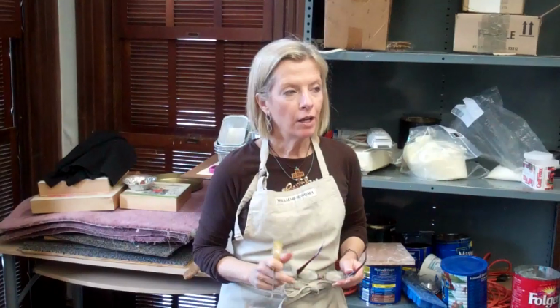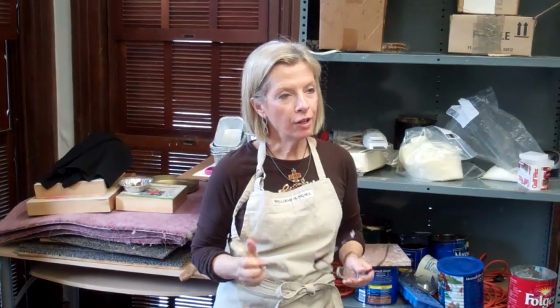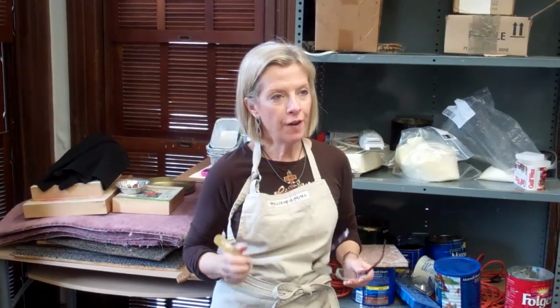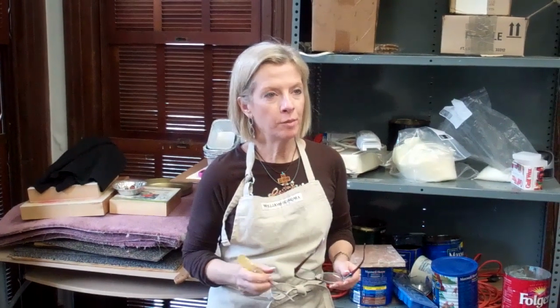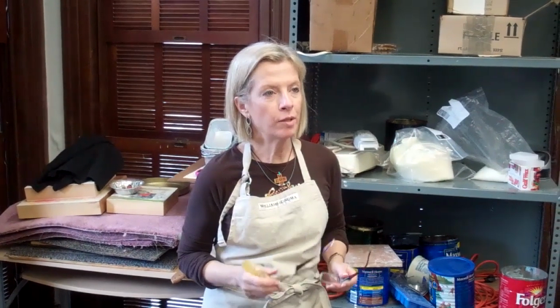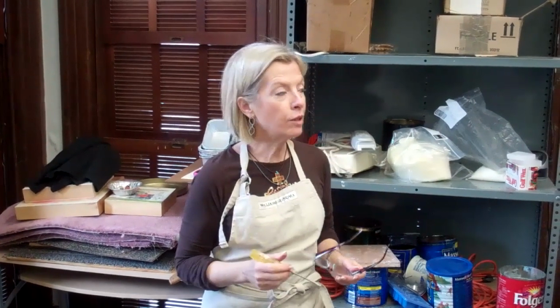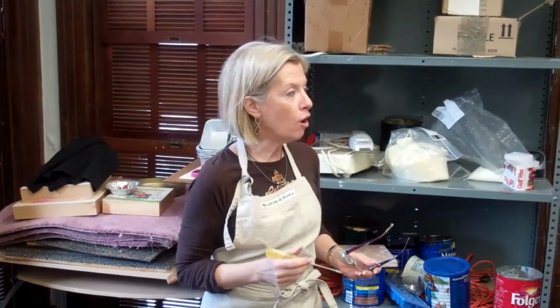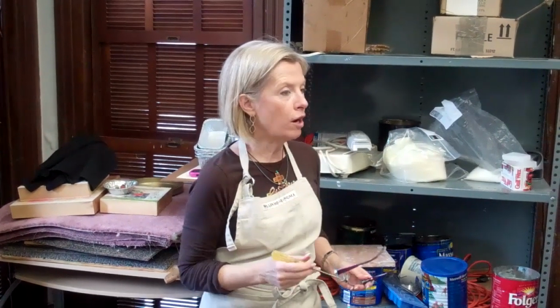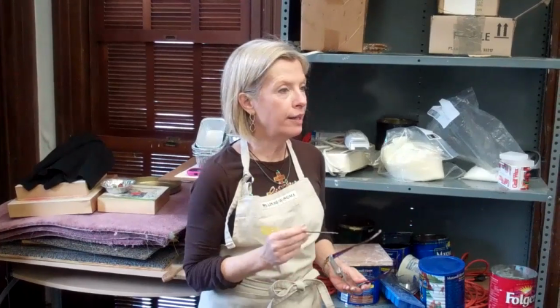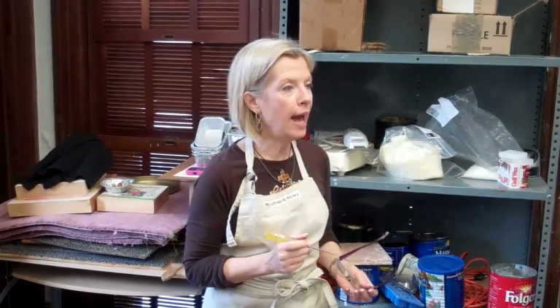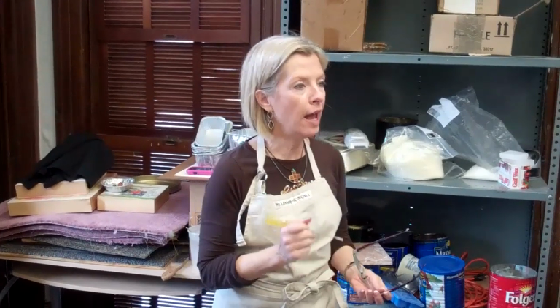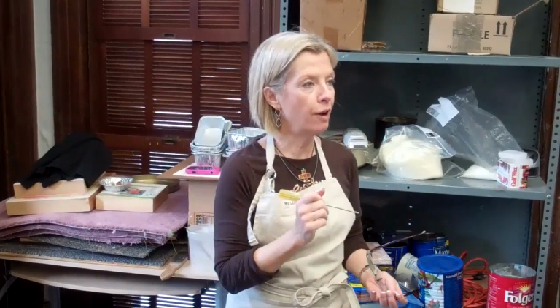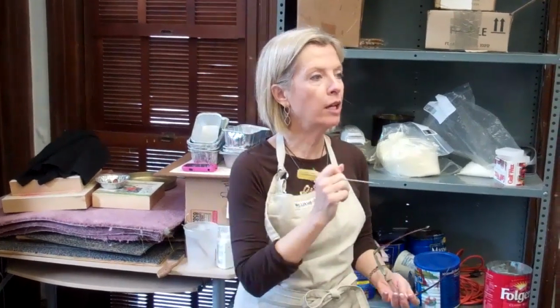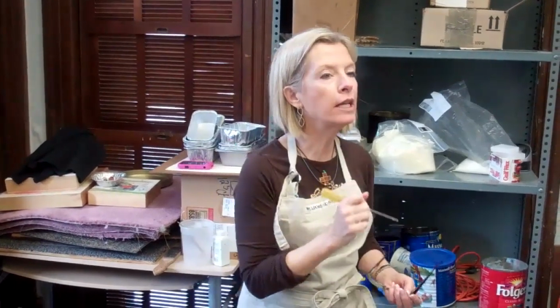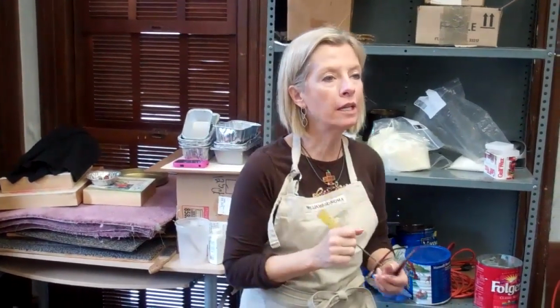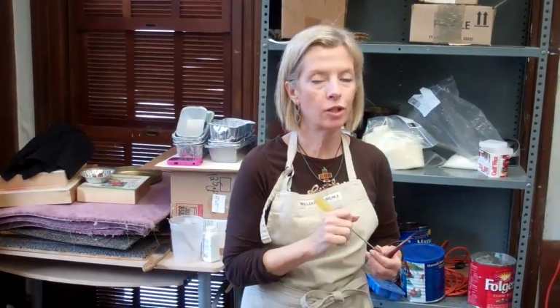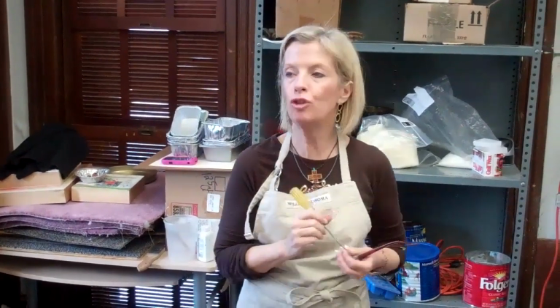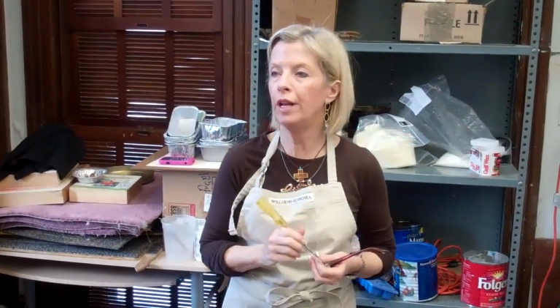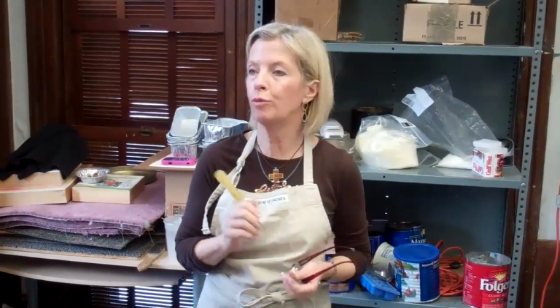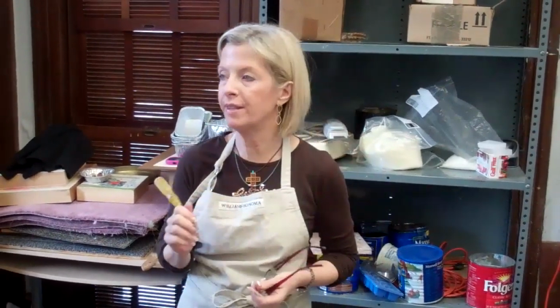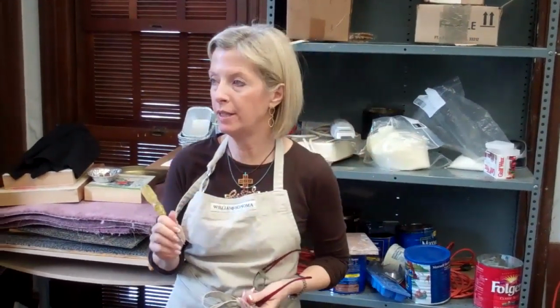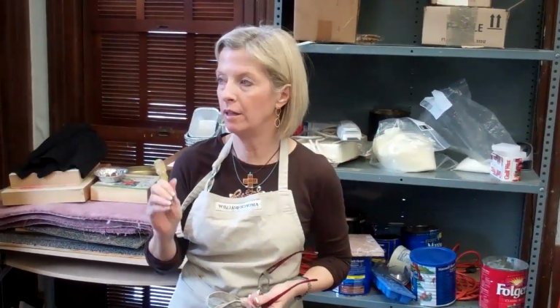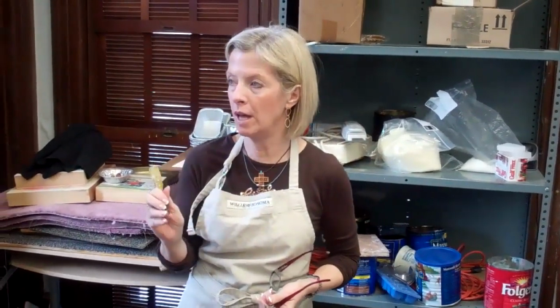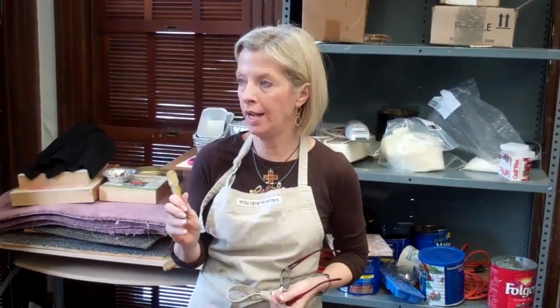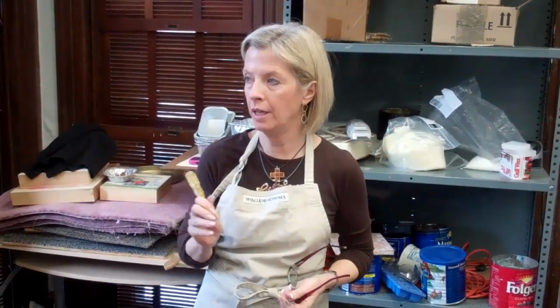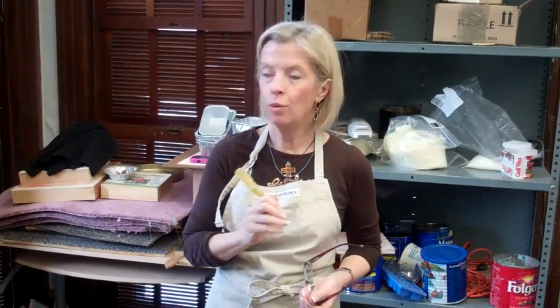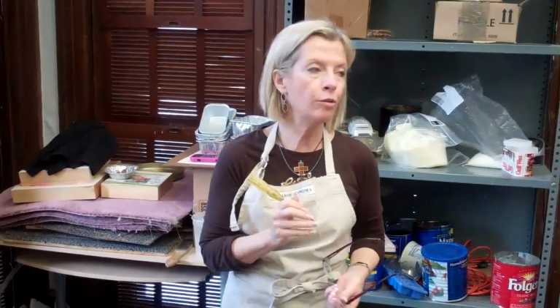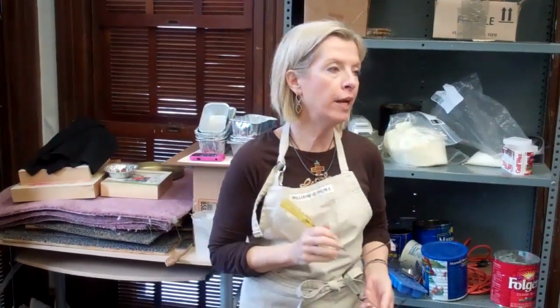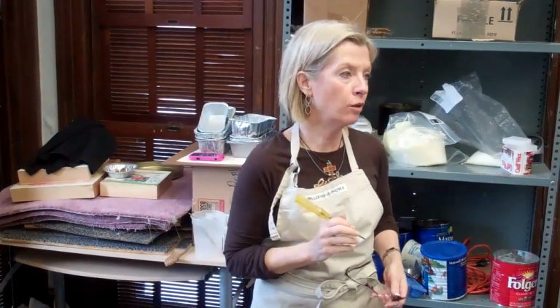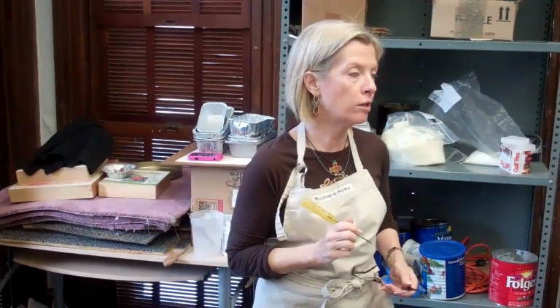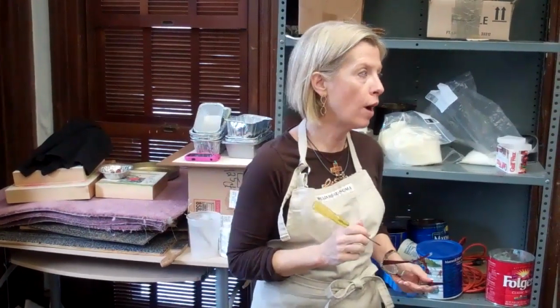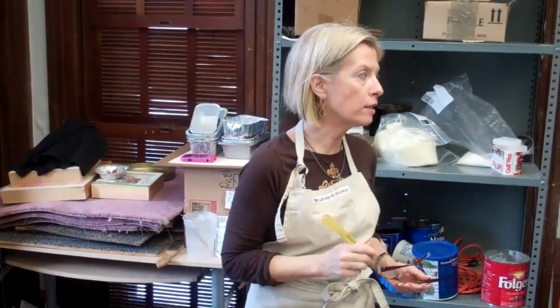You're going to find sometimes it's really hard to get a very clean, straight, precise line when you paint in encaustic wax.